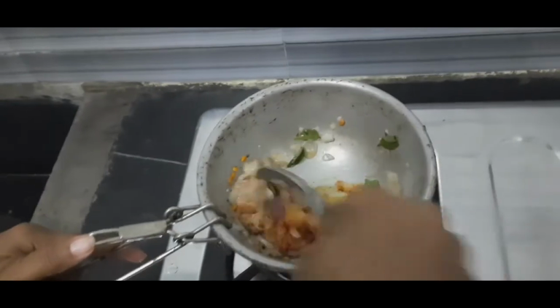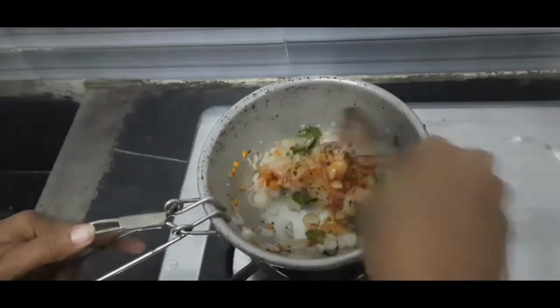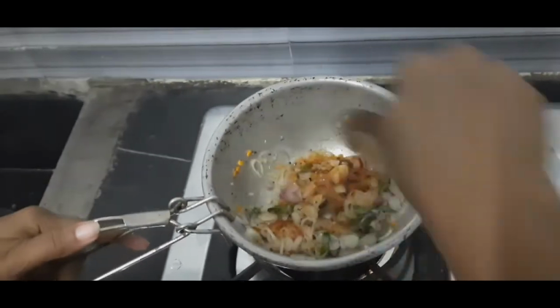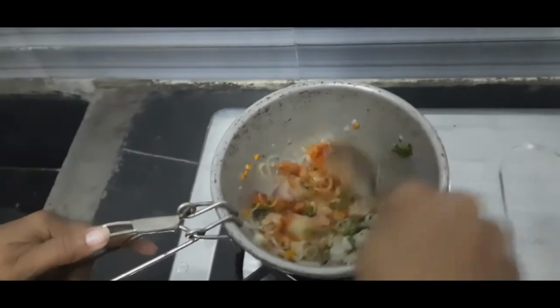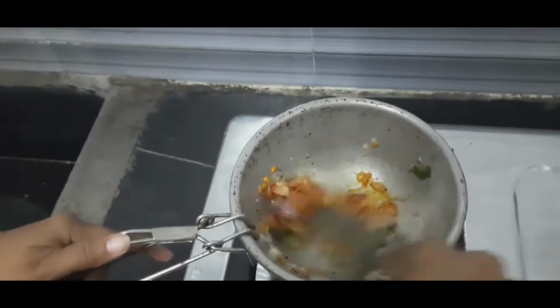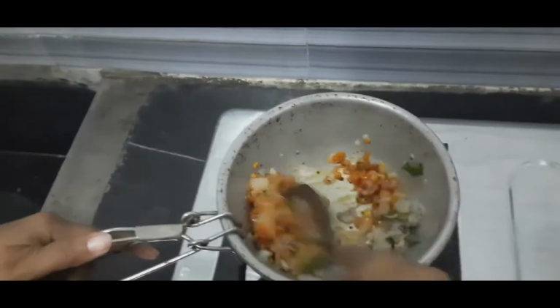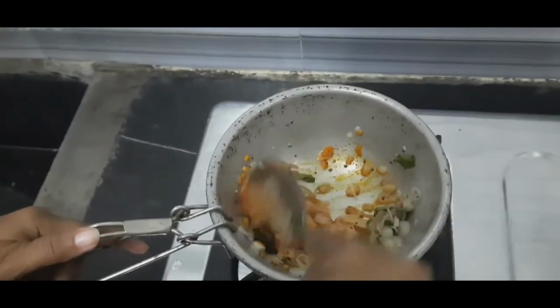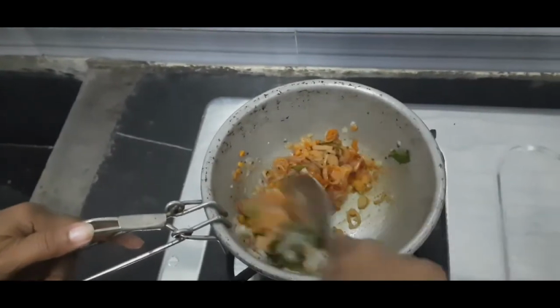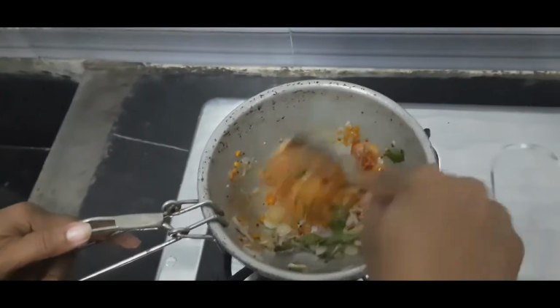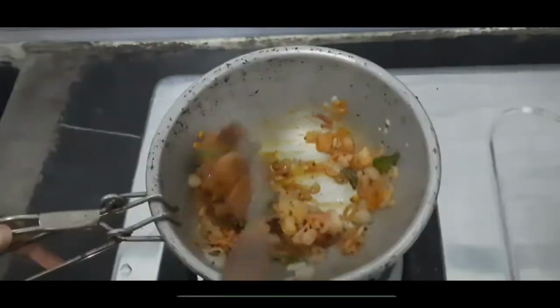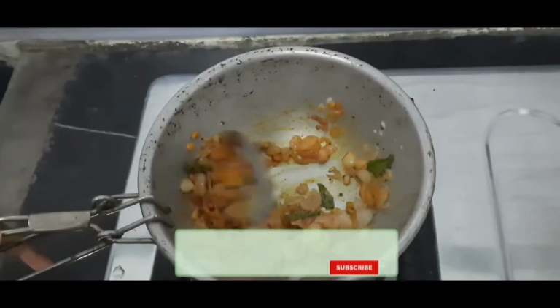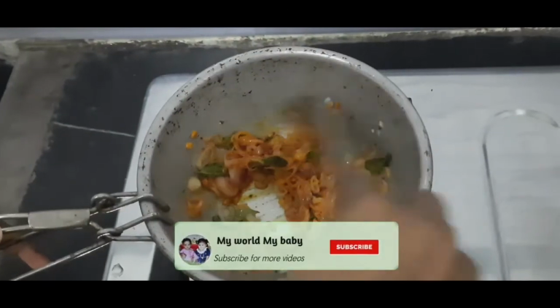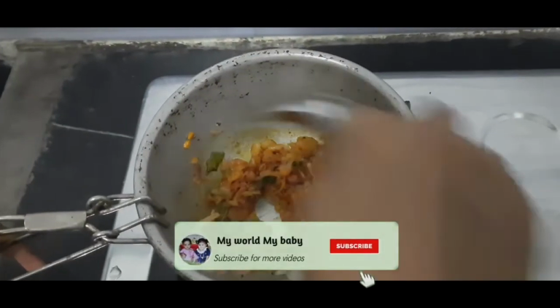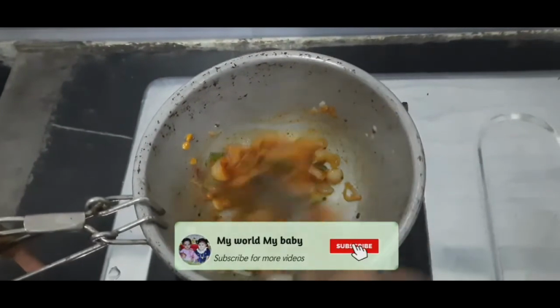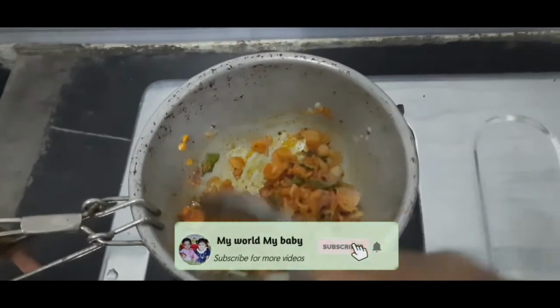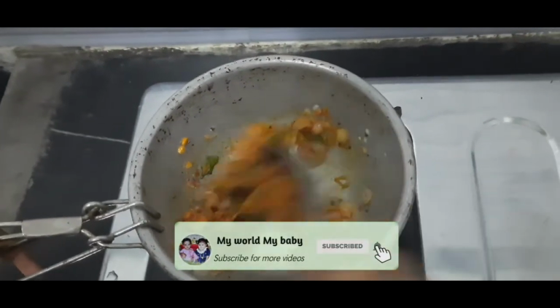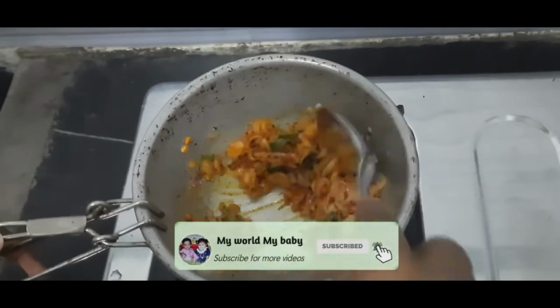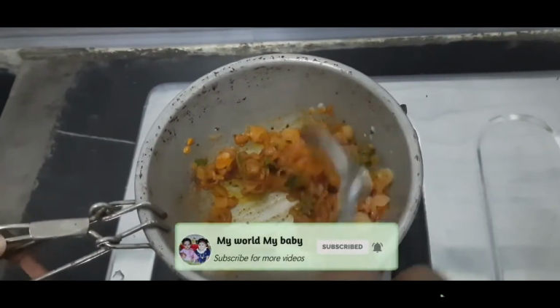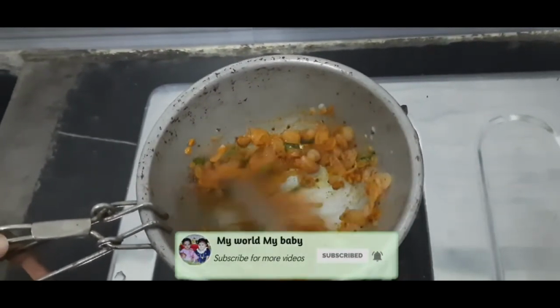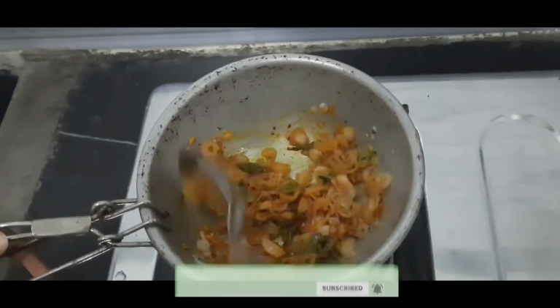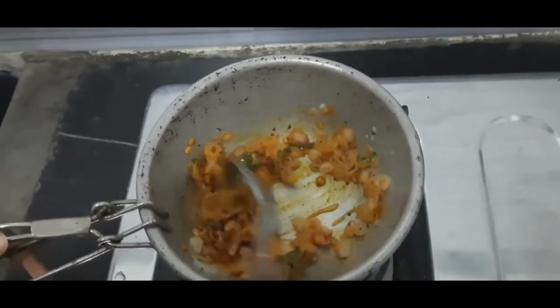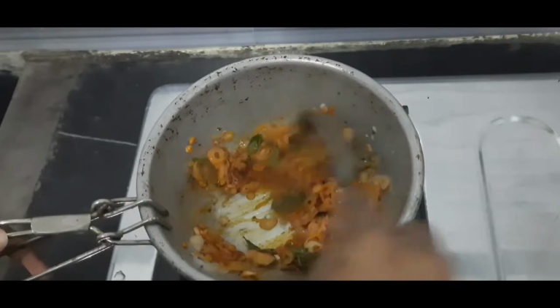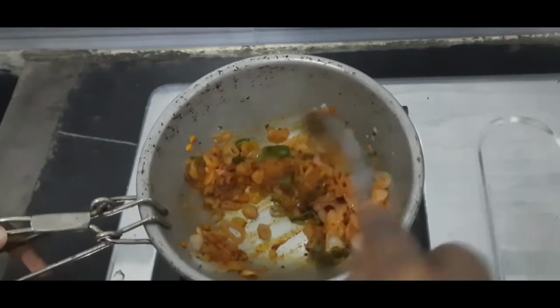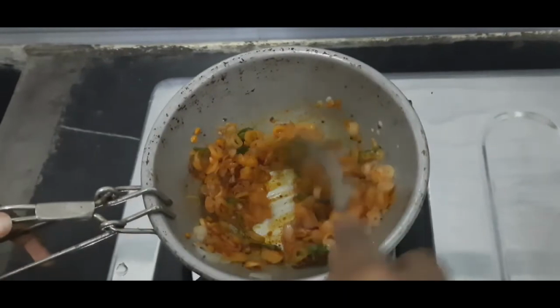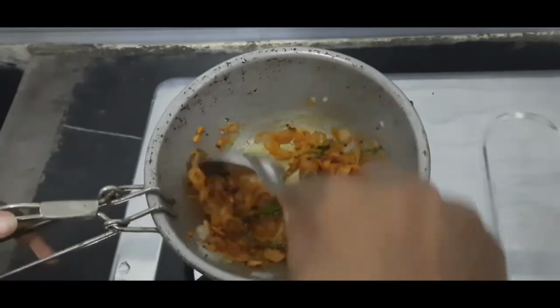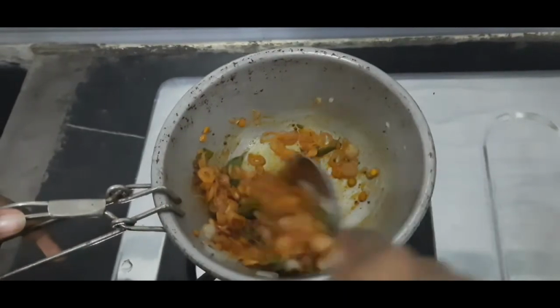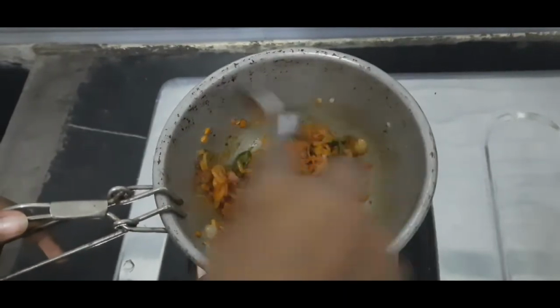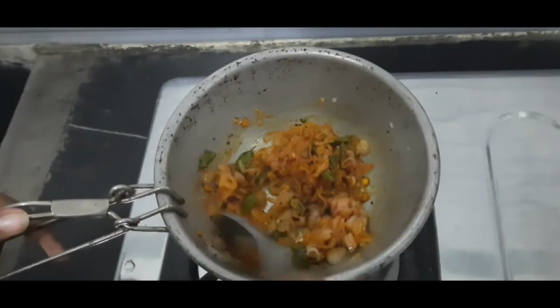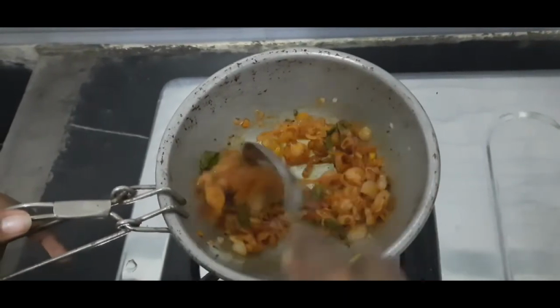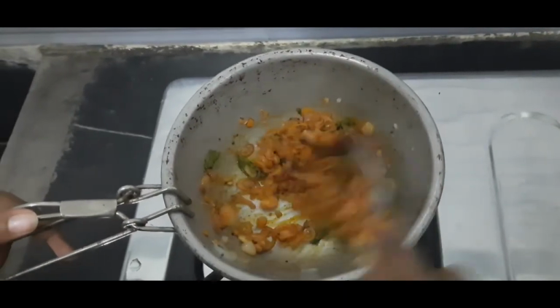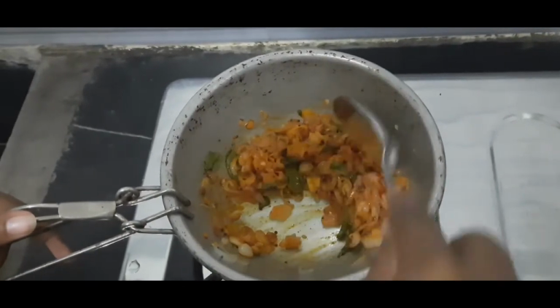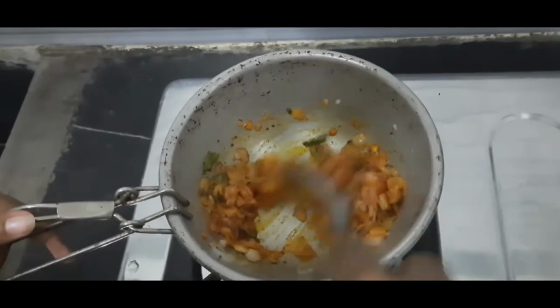Now we are going to fry the dough. The dough has a good taste — you can try it. It's very different and the taste is very good.